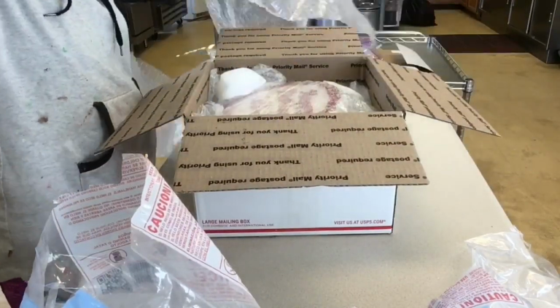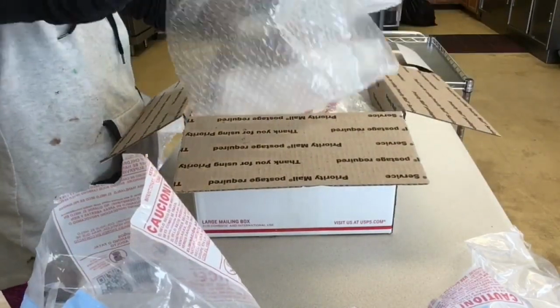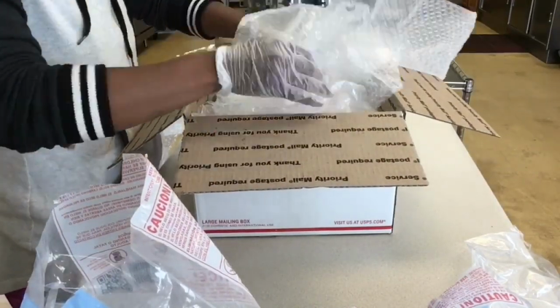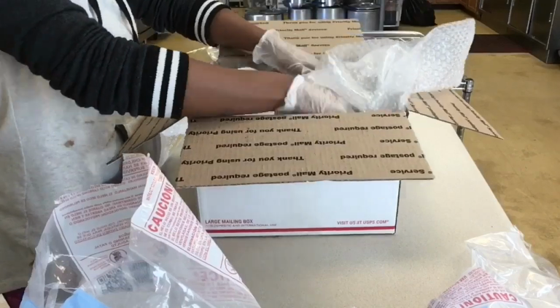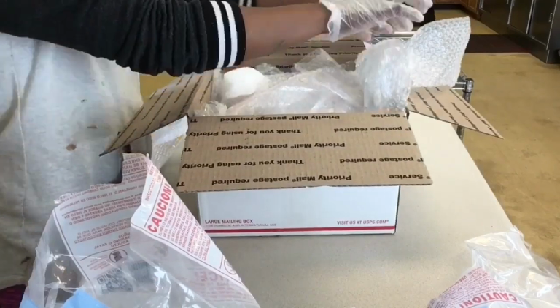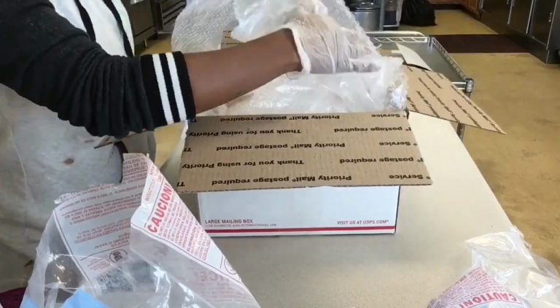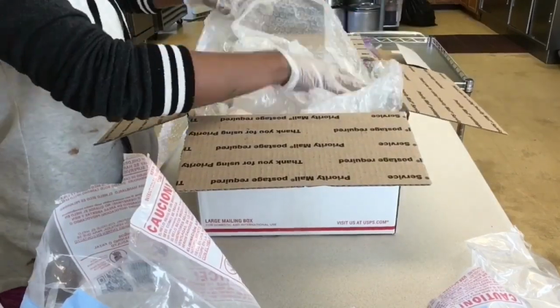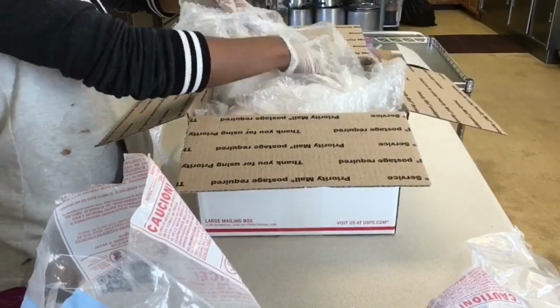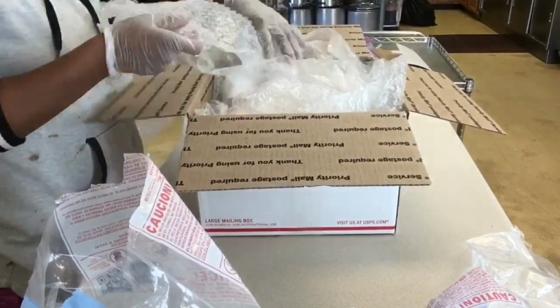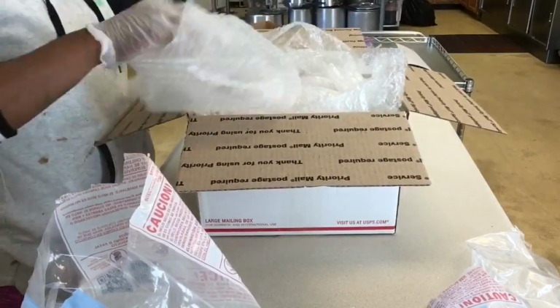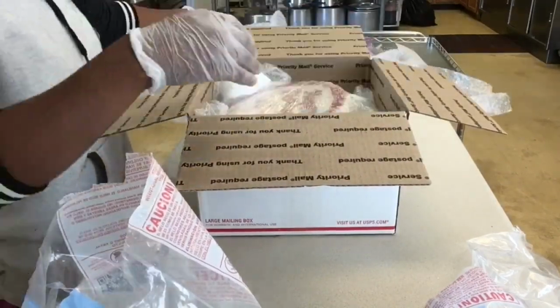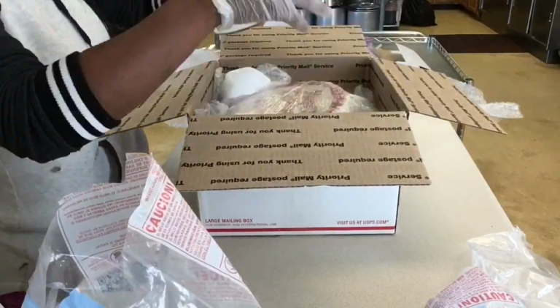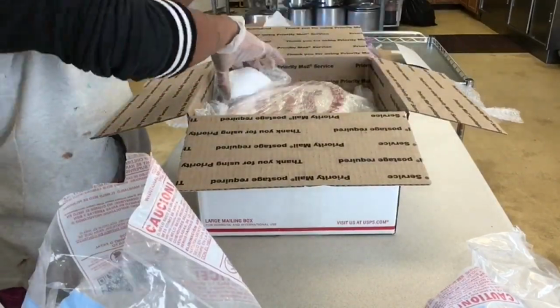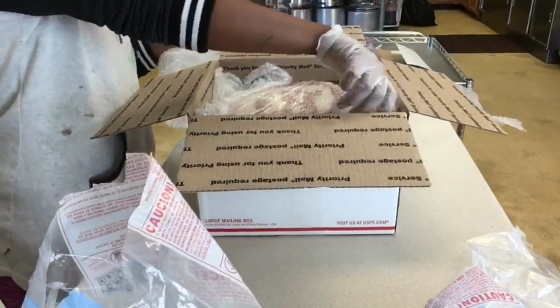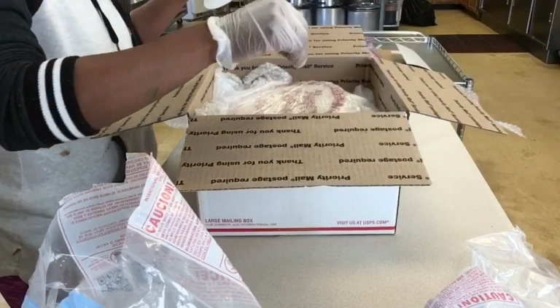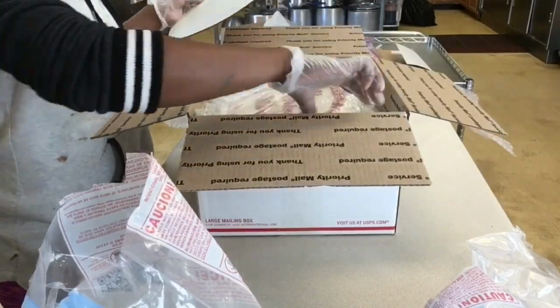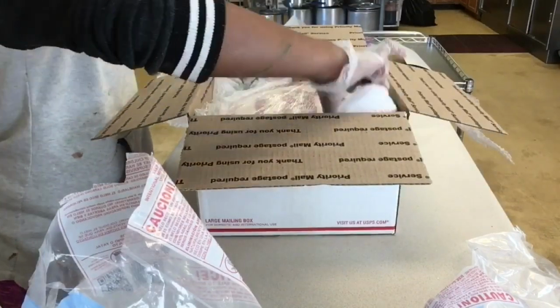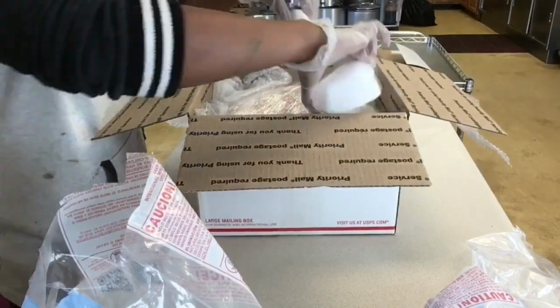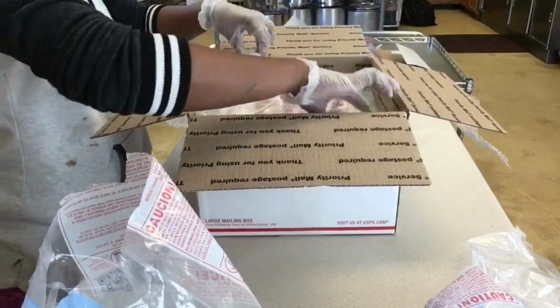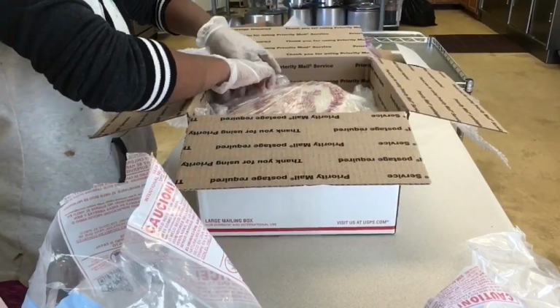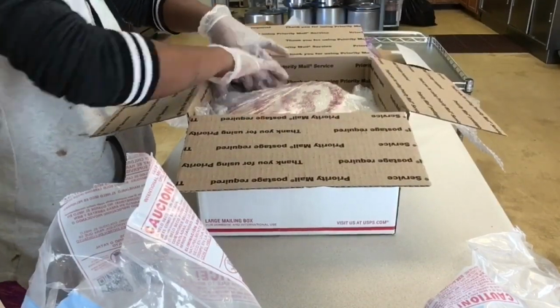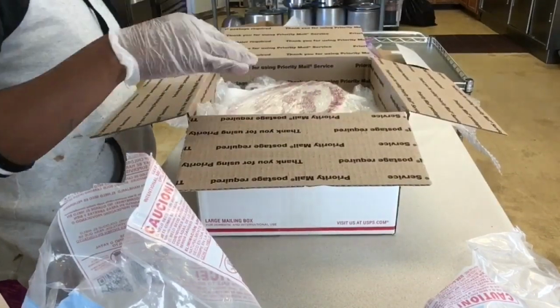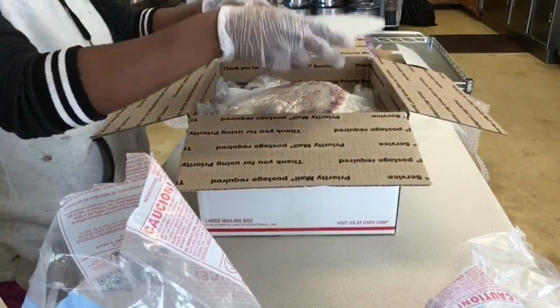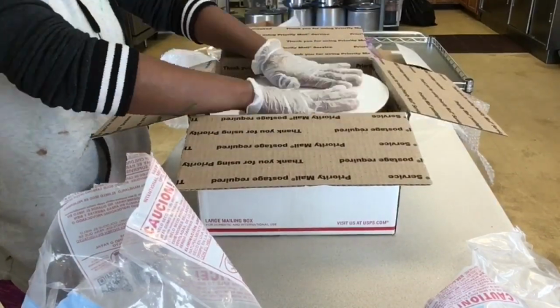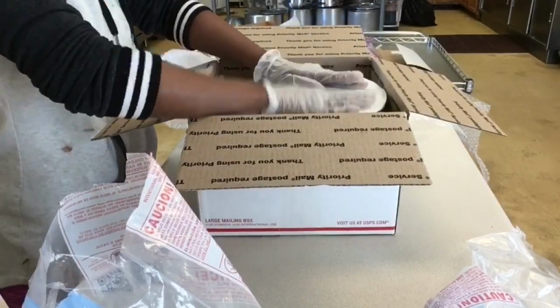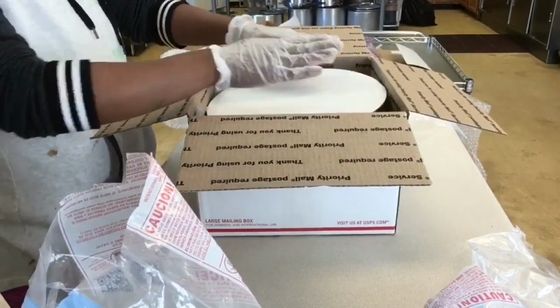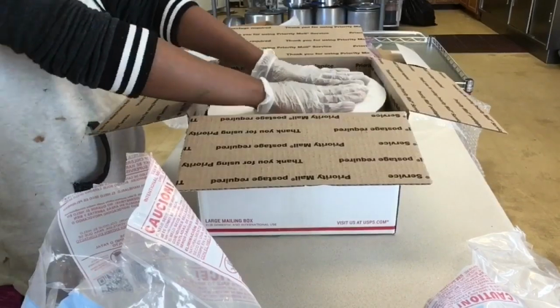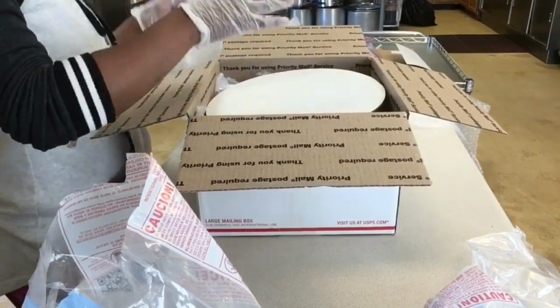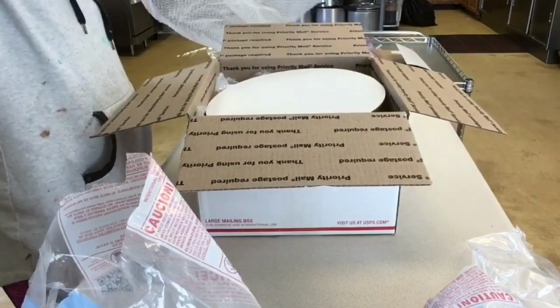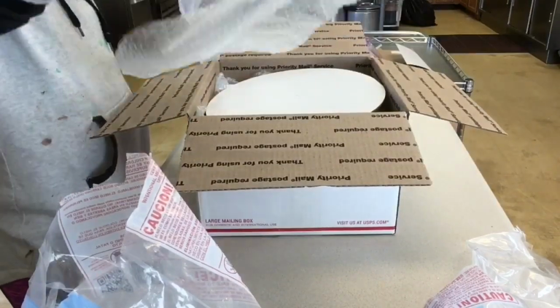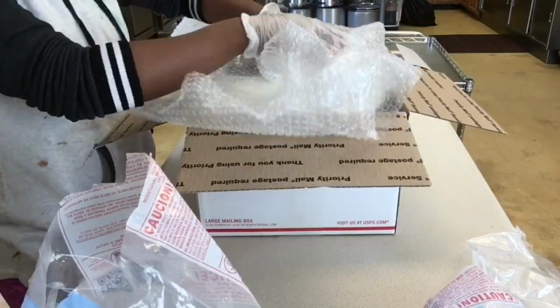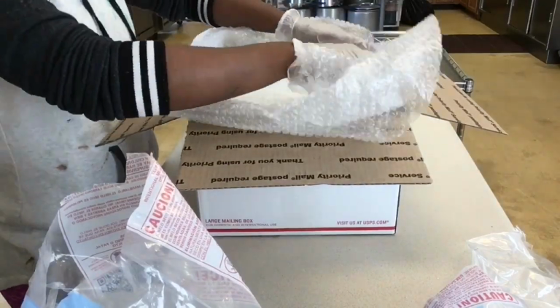That has happened before and the cake arrived to the customer smashed, but they said it was still good. For me, presentation is everything, so I was a little bit upset with myself. There is no such thing as too much bubble wrap.